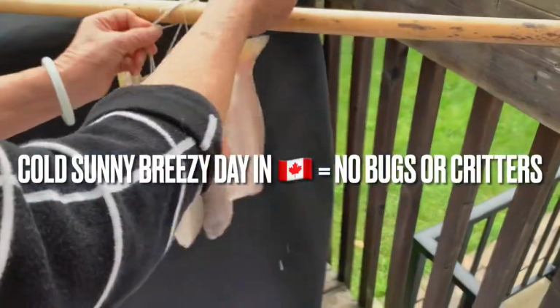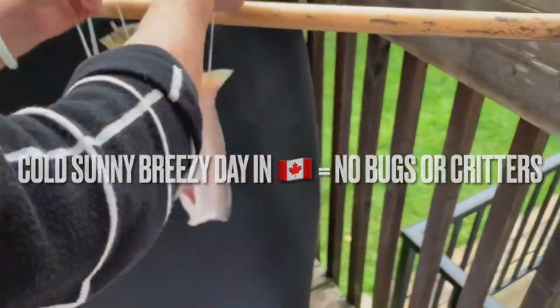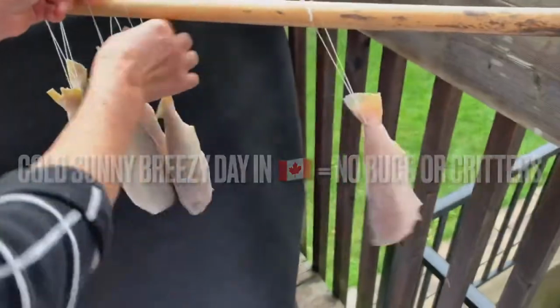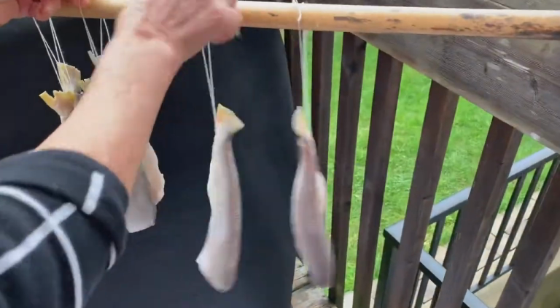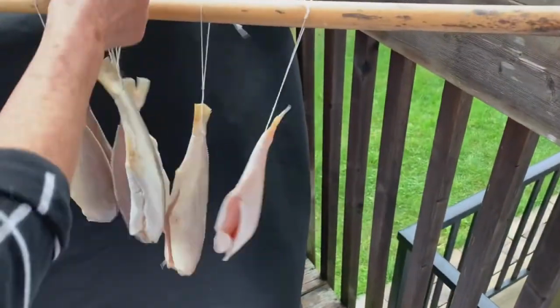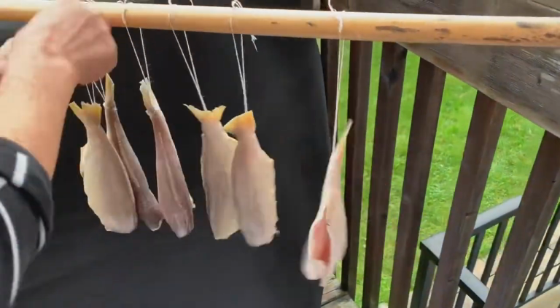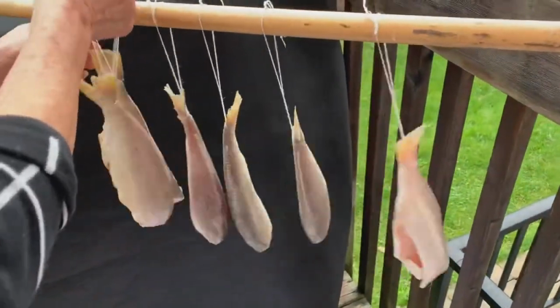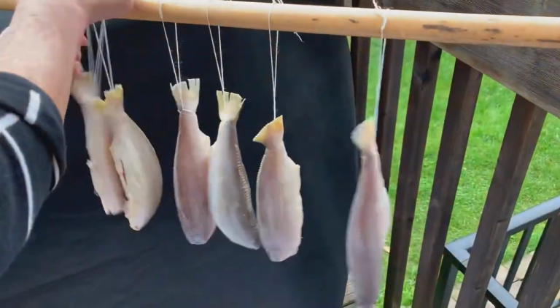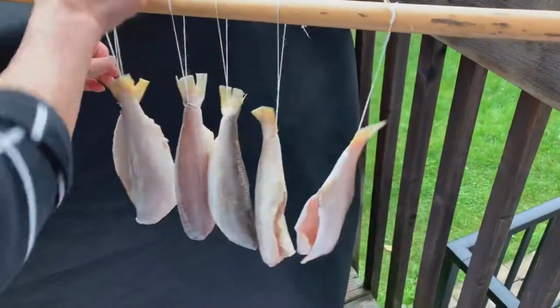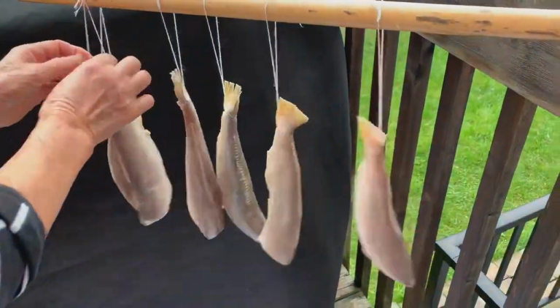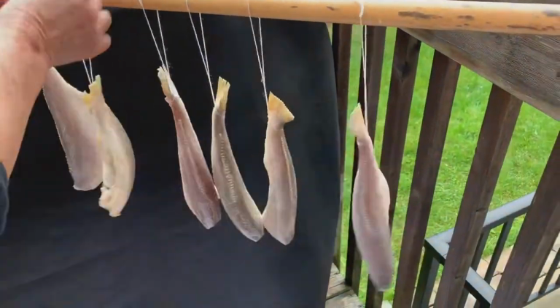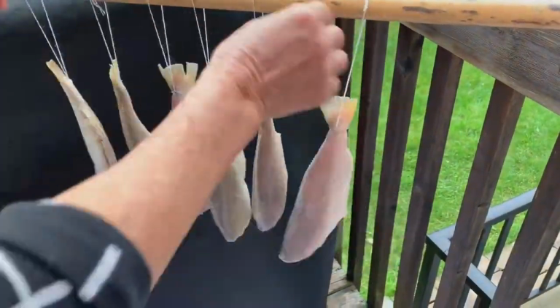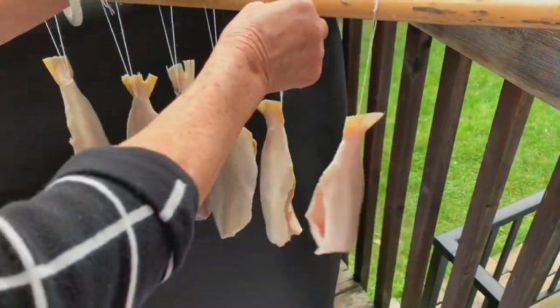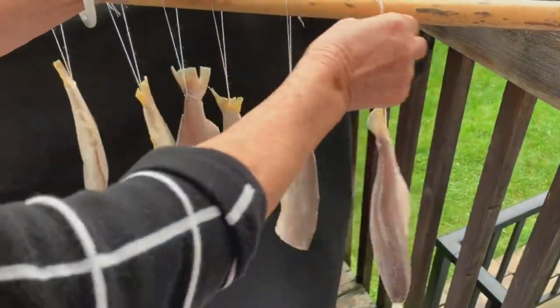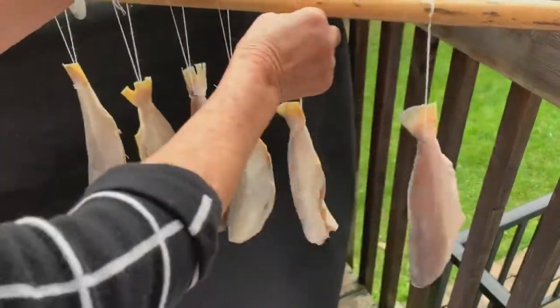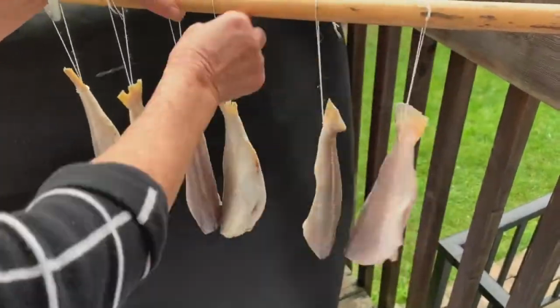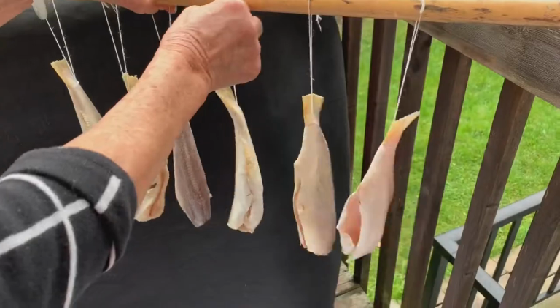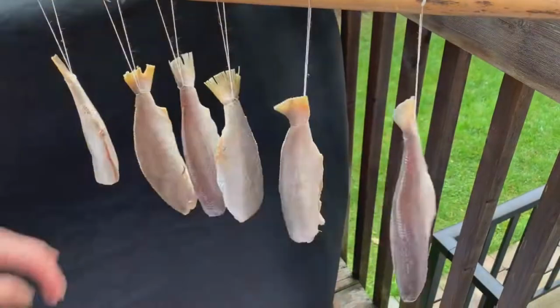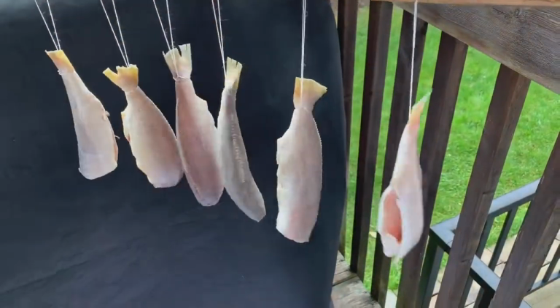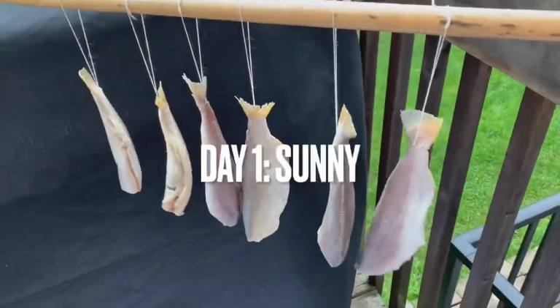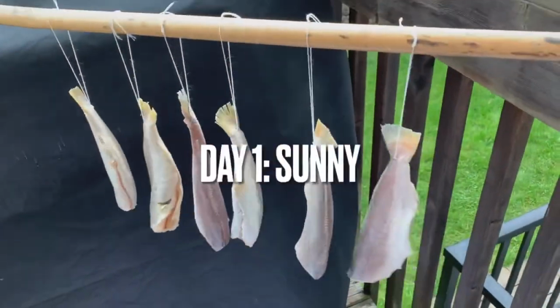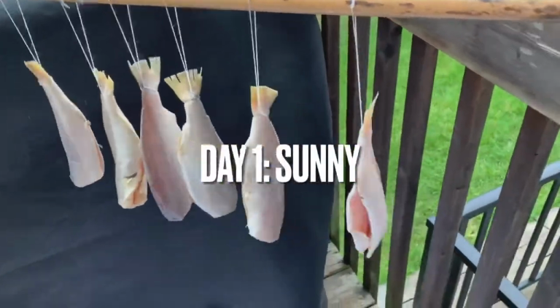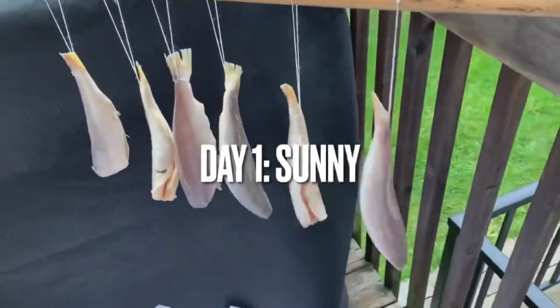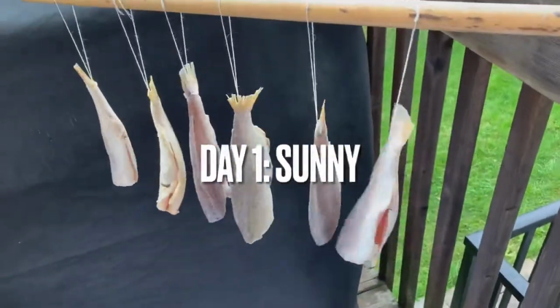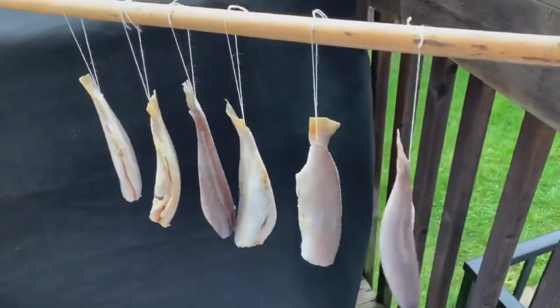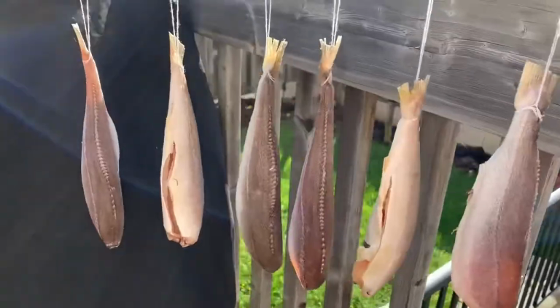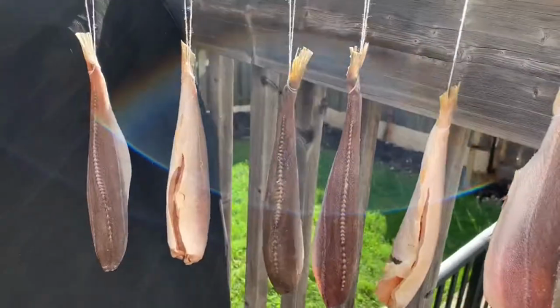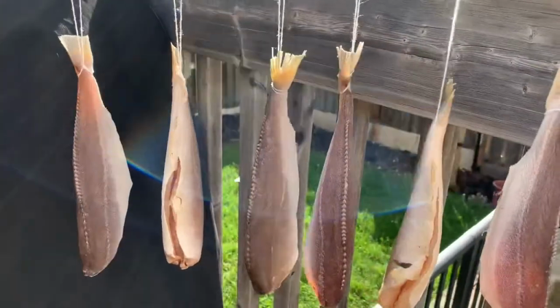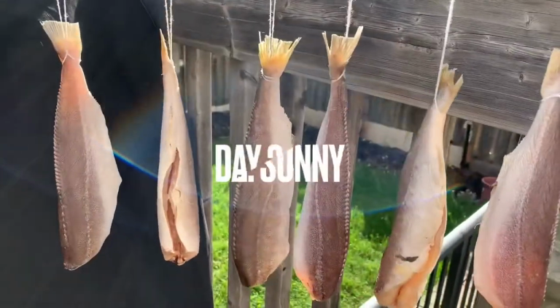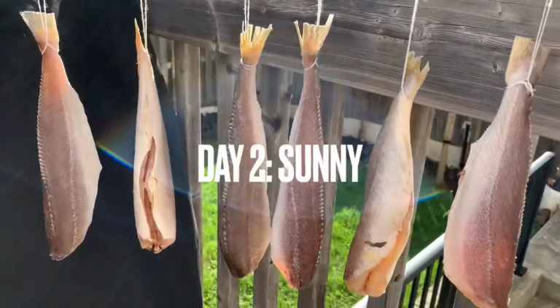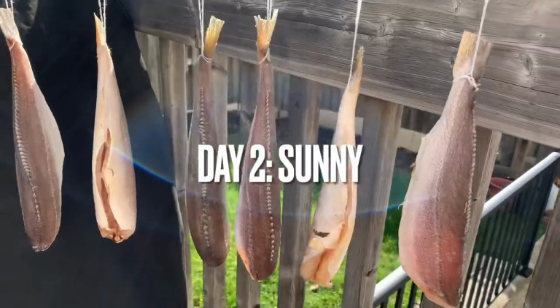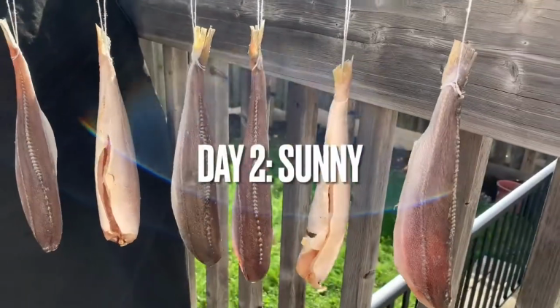This is day one of hanging our salted fish to dry. We've lined the floor so that nothing drips onto our balcony. It's November in Canada so it is getting cold, it's a sunny day, and there's a great breeze.